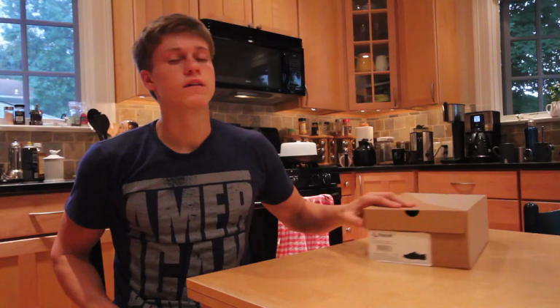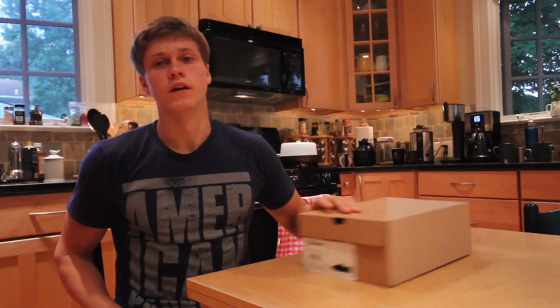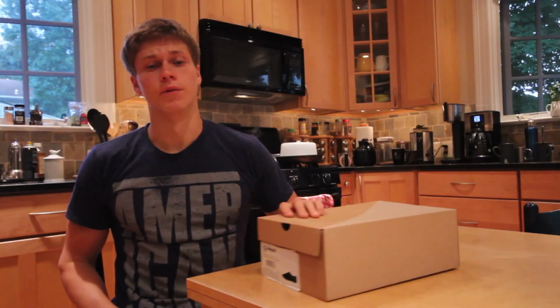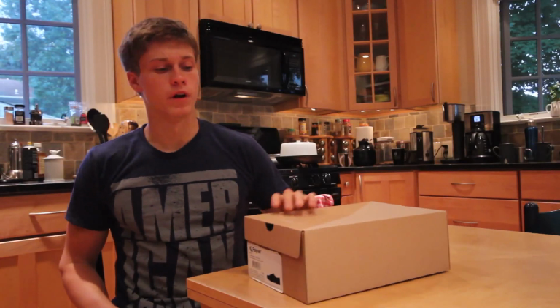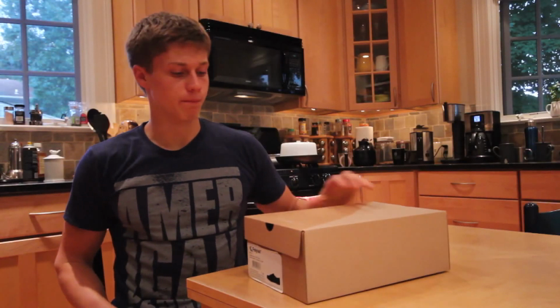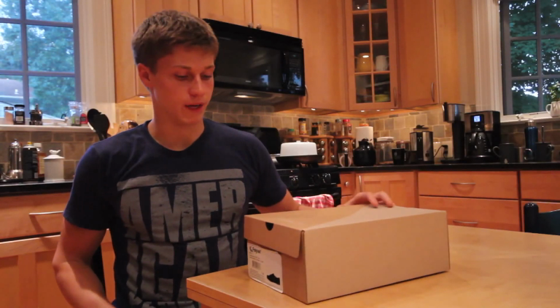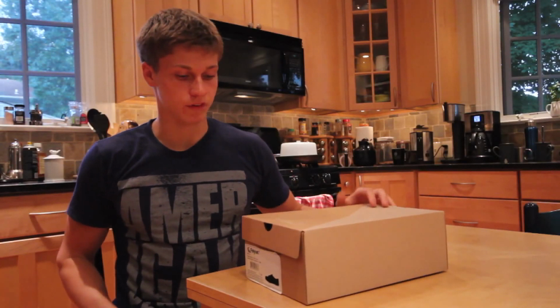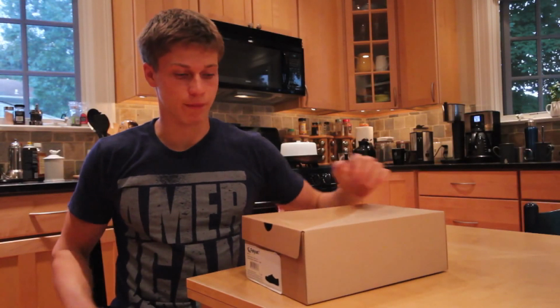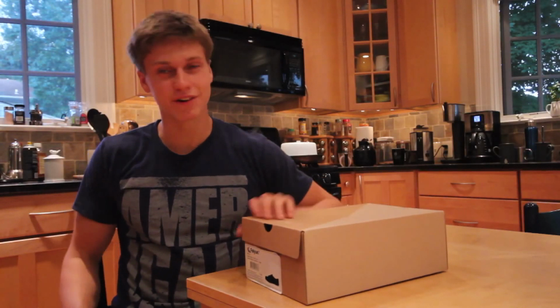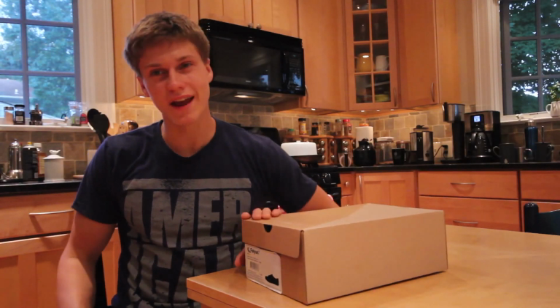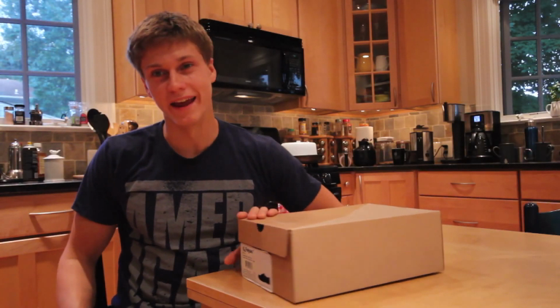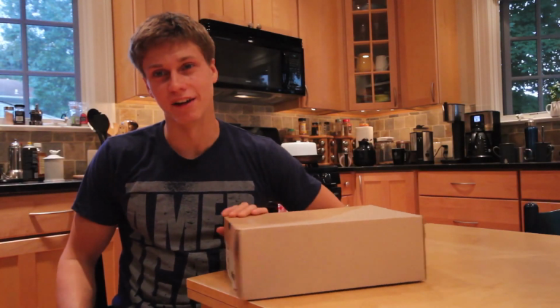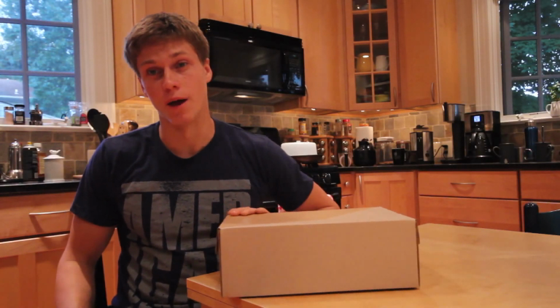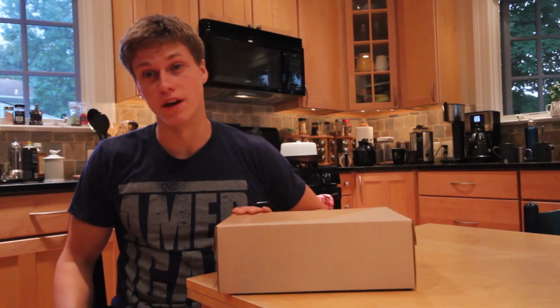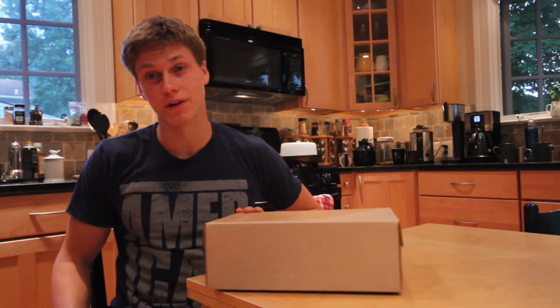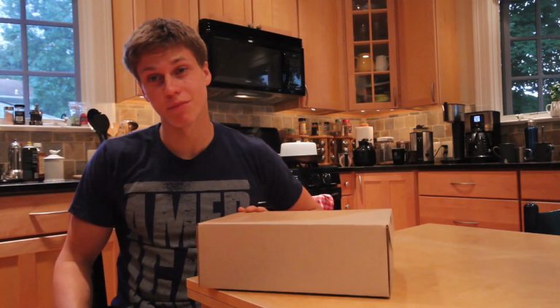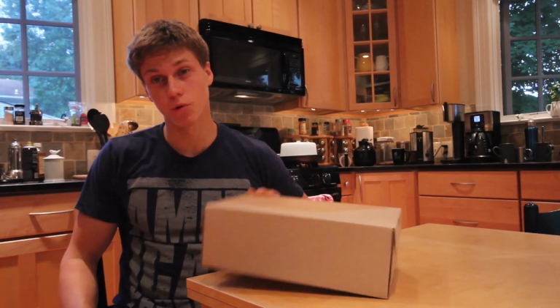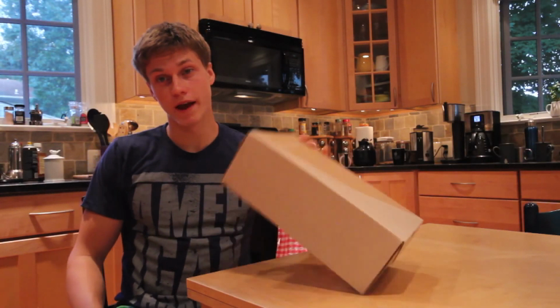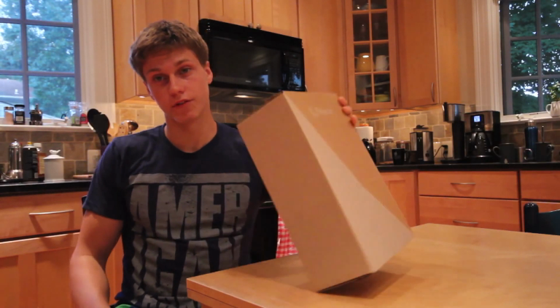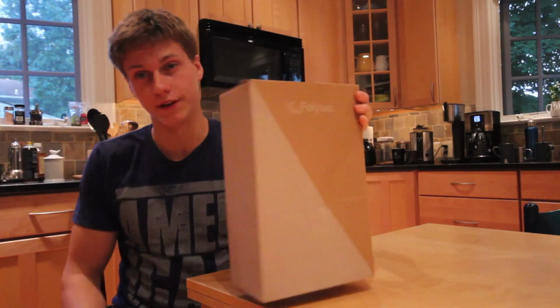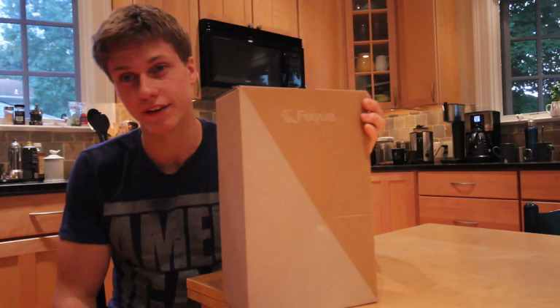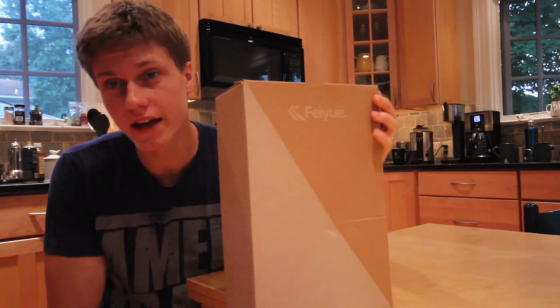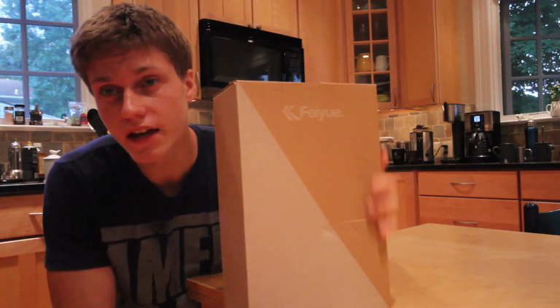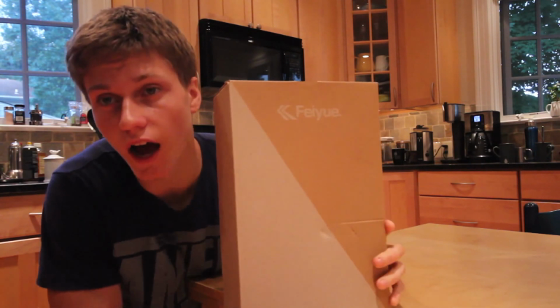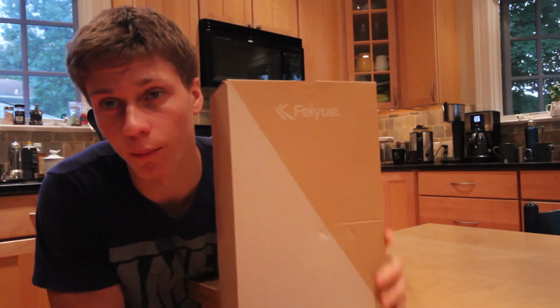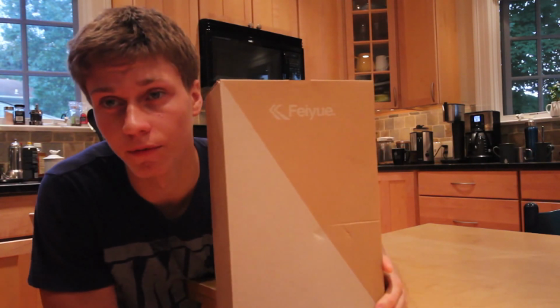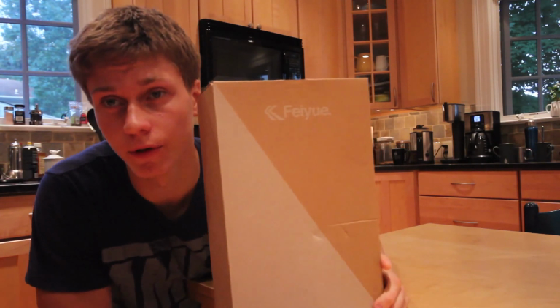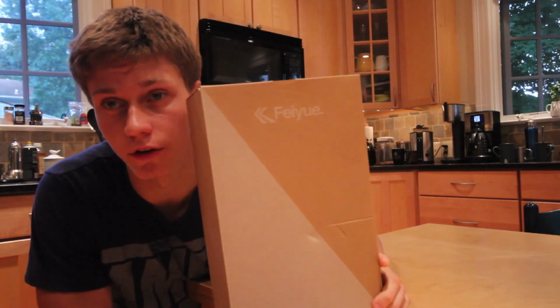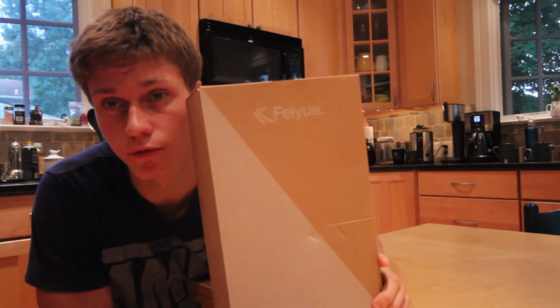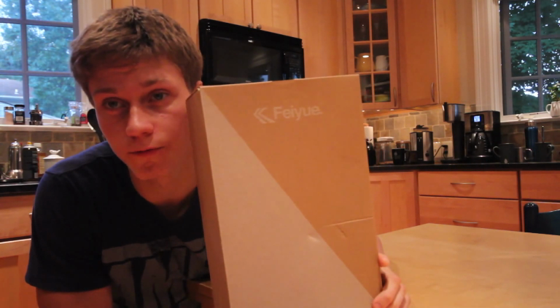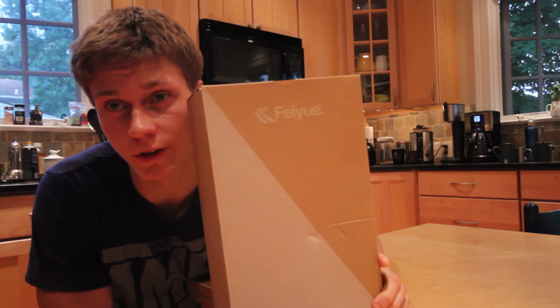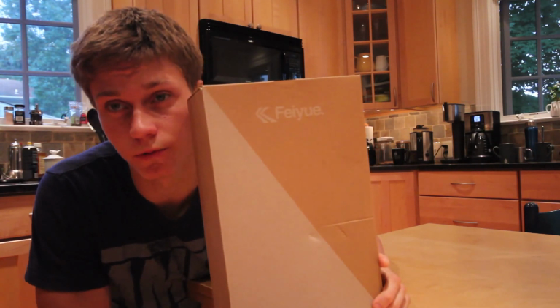Hey everyone, my name is Sam Blatner and I'm an American Parkour Ambassador. Today I'll be reviewing the new Faze.